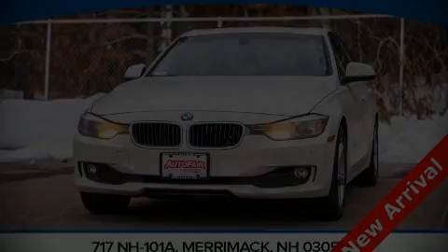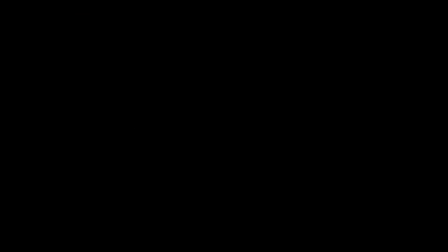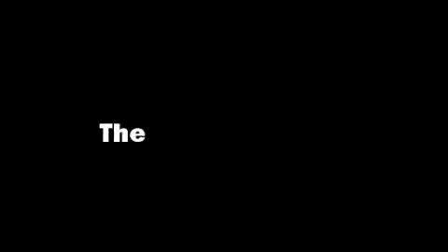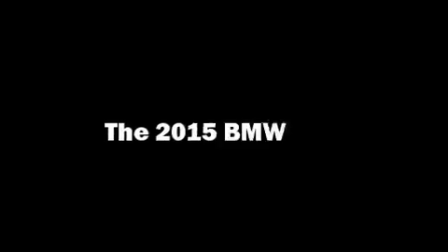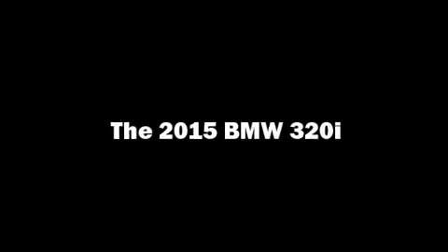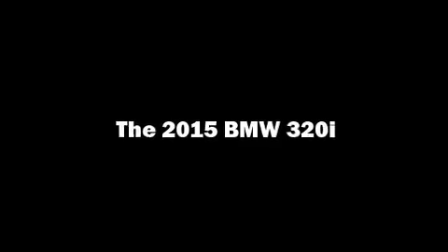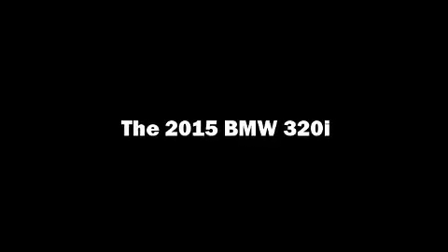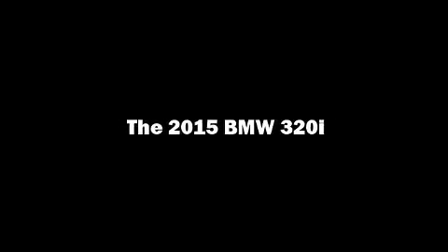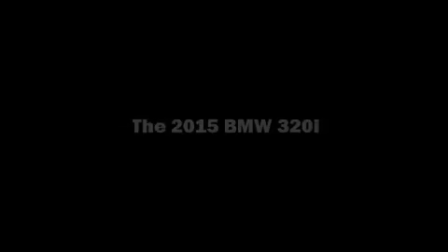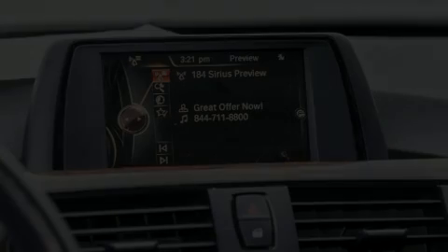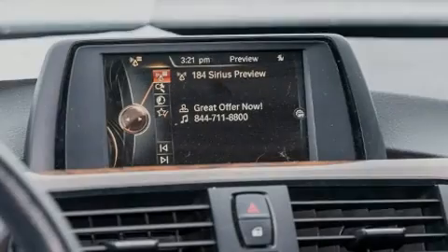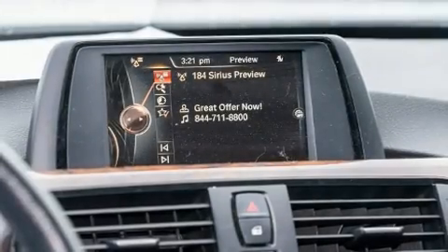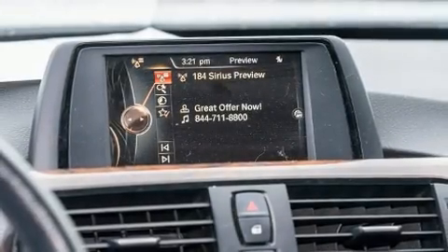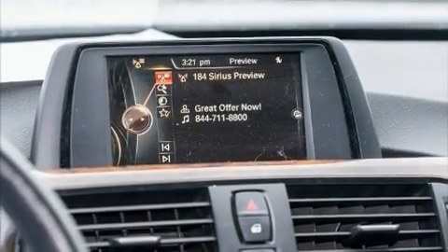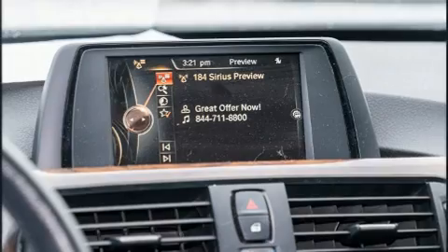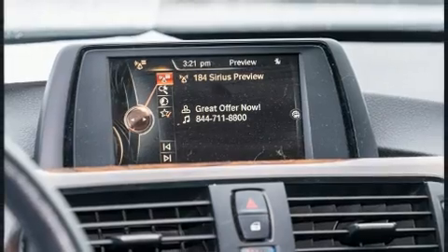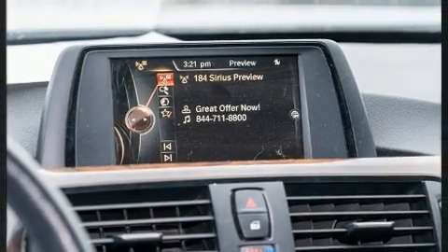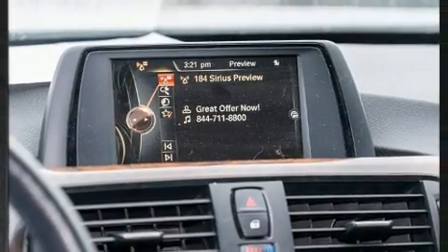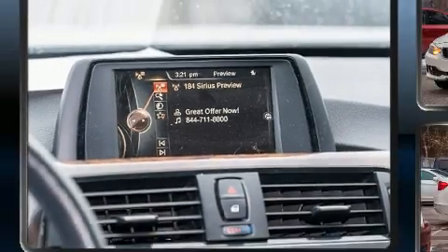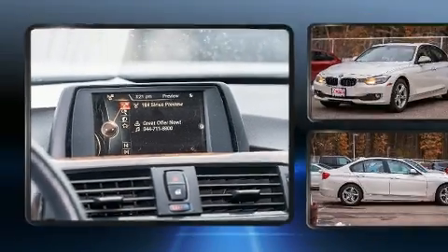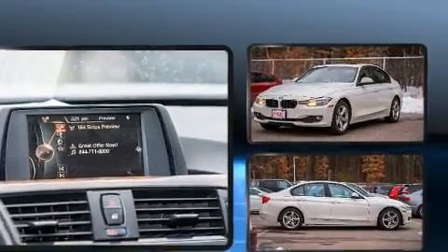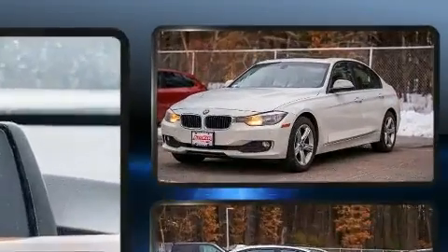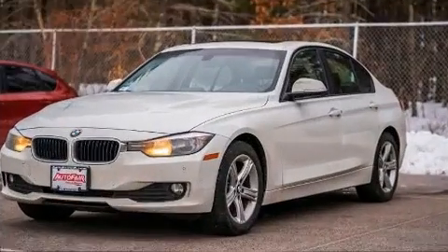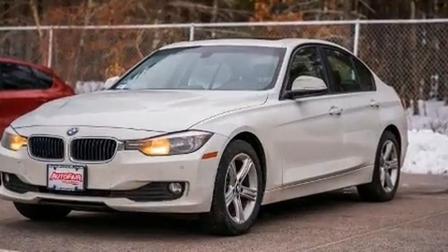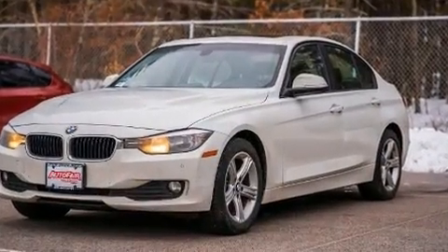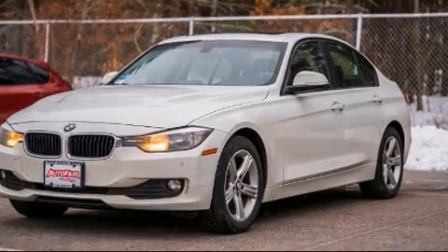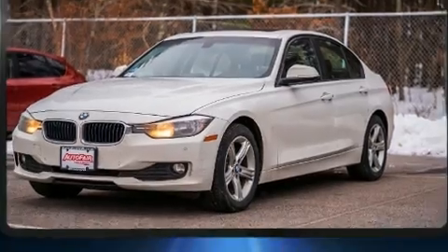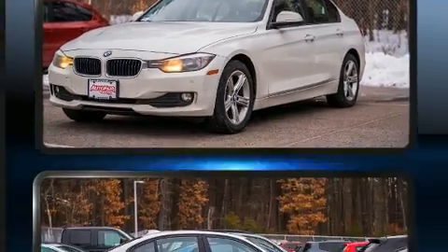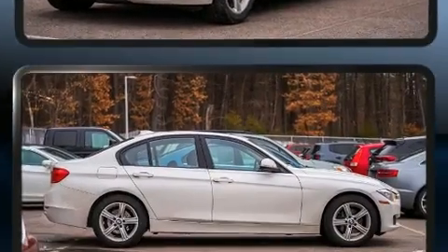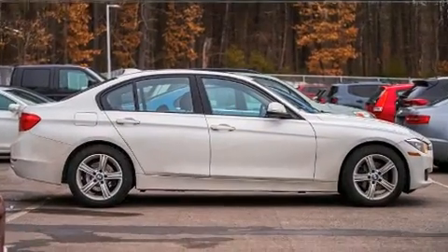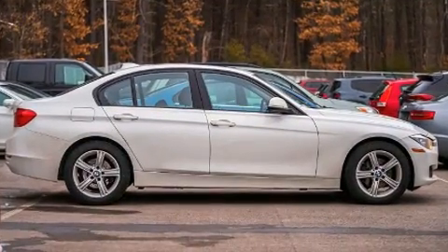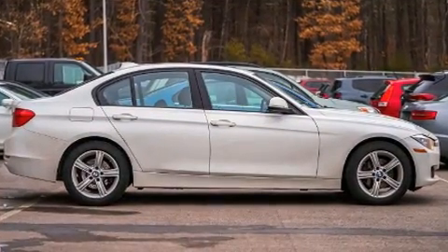The 2015 BMW 320i. Performance and efficiency are both prioritized thanks to the two-liter four-cylinder engine, and for added security, dynamic stability control supplements the drivetrain.